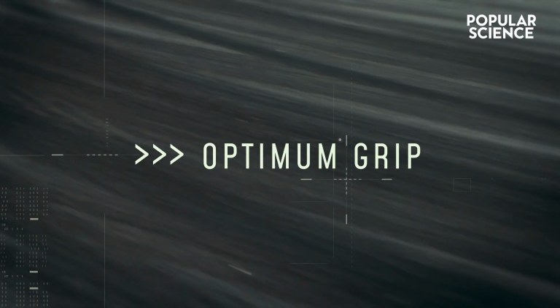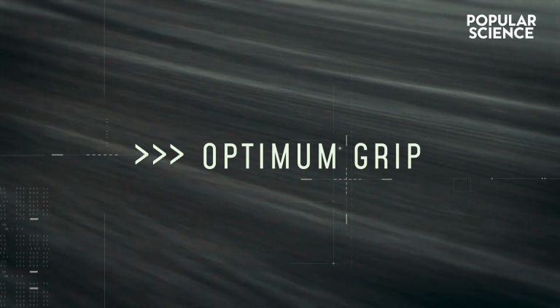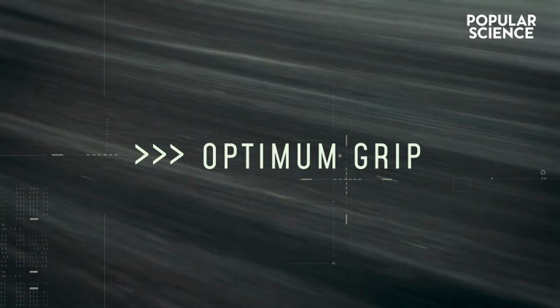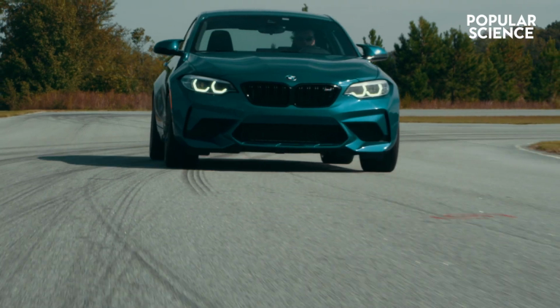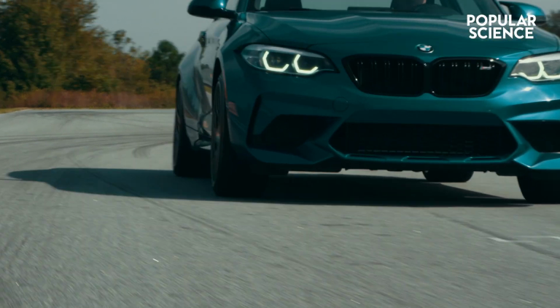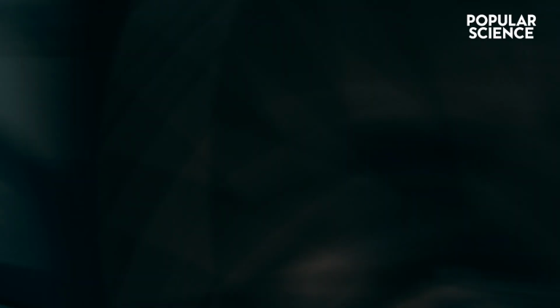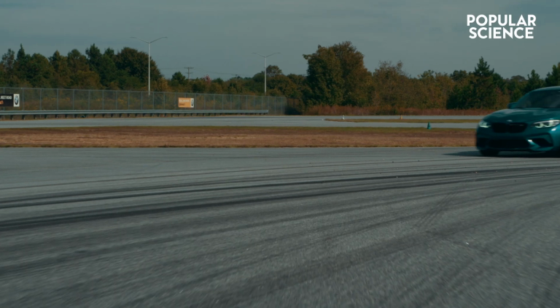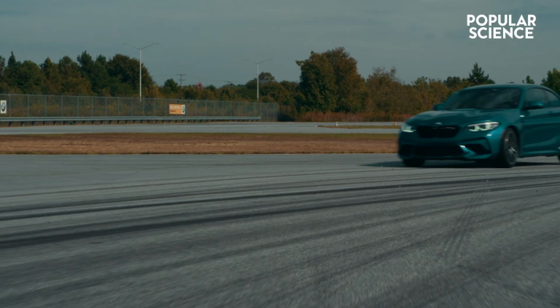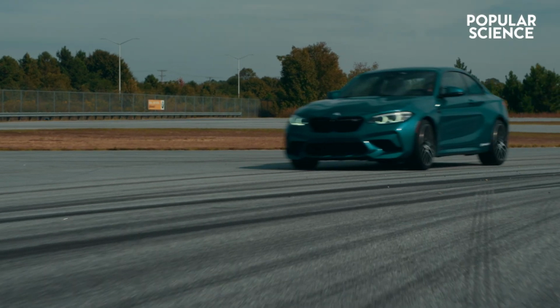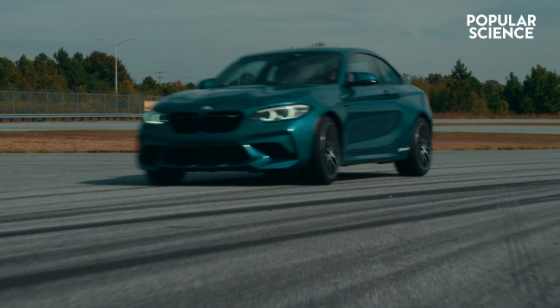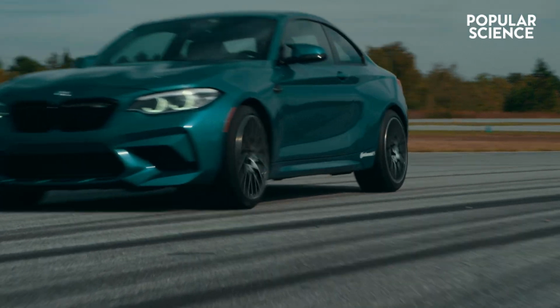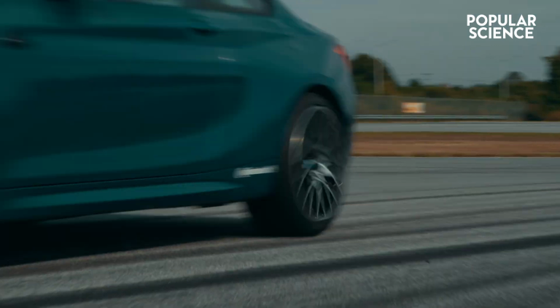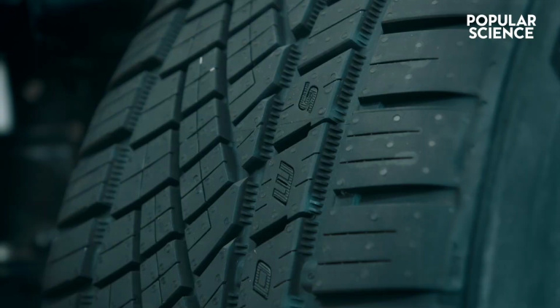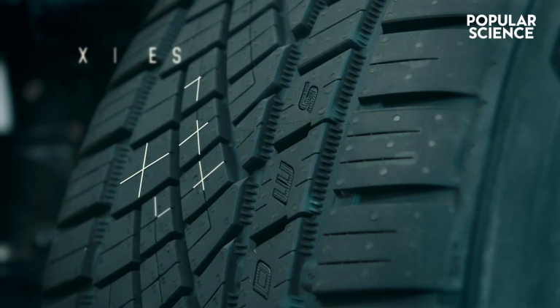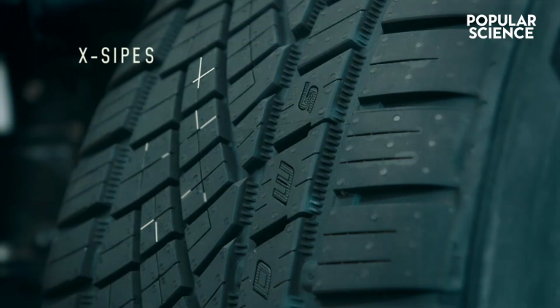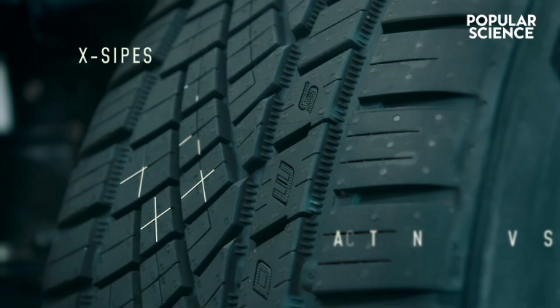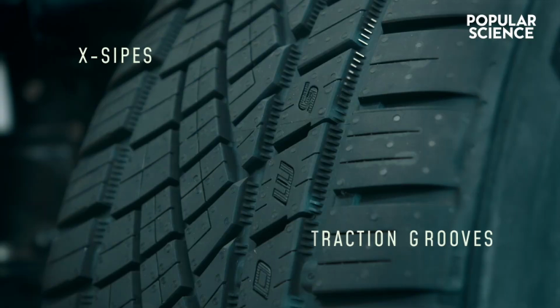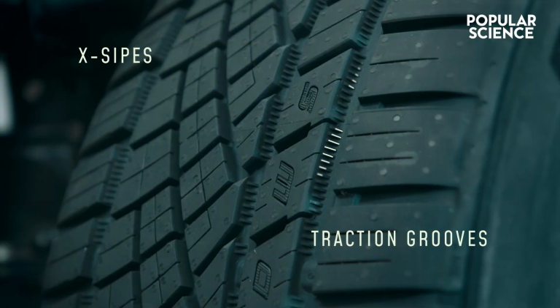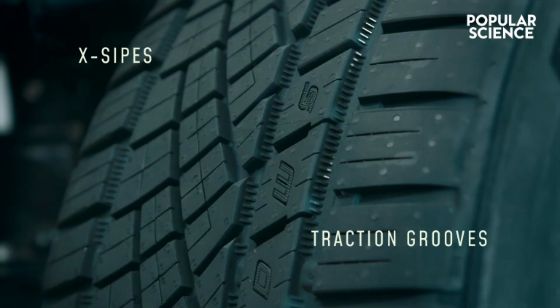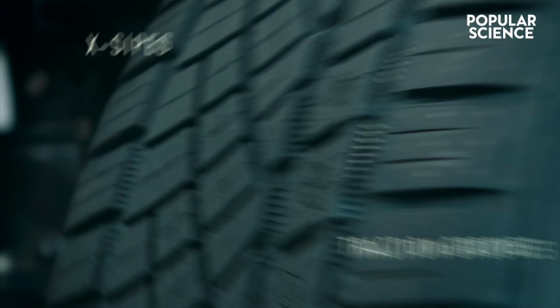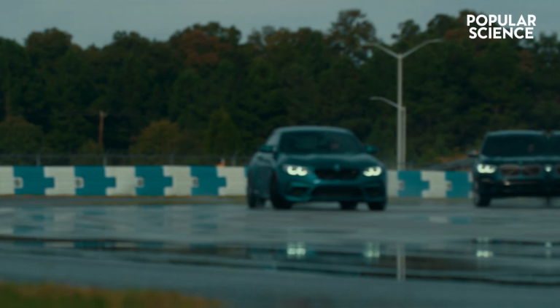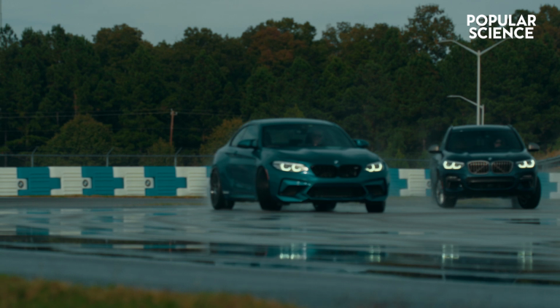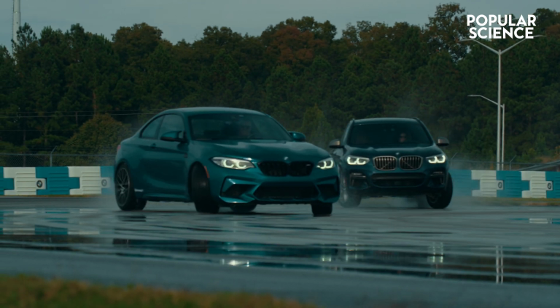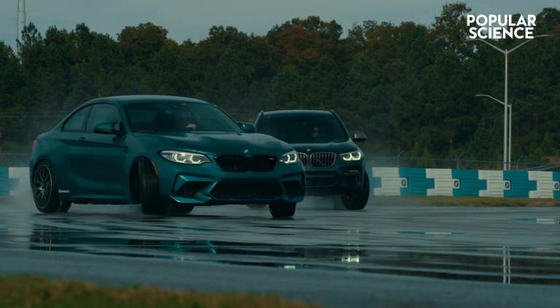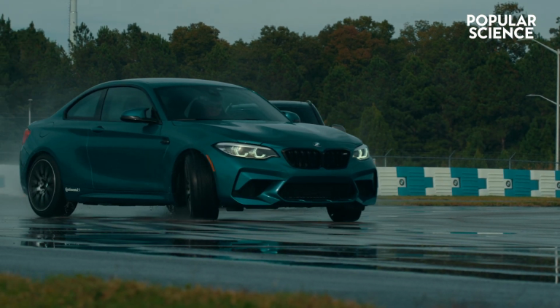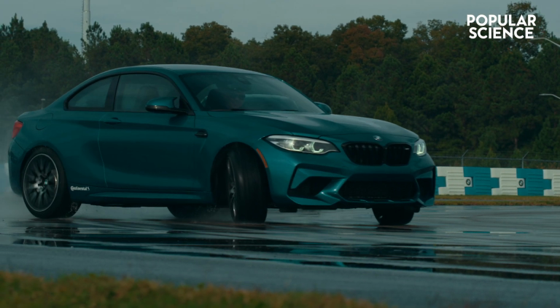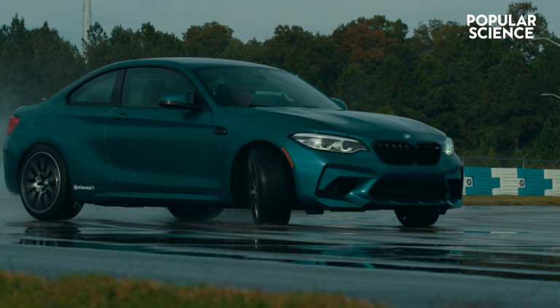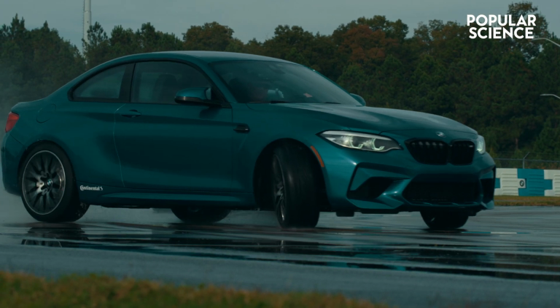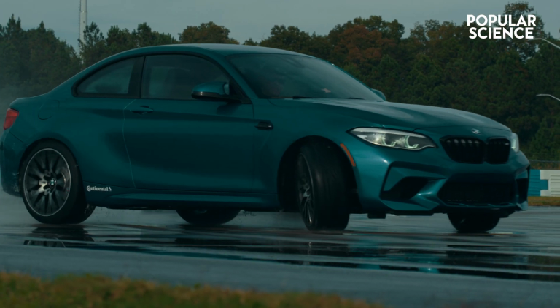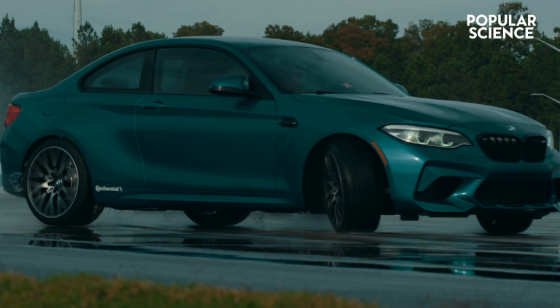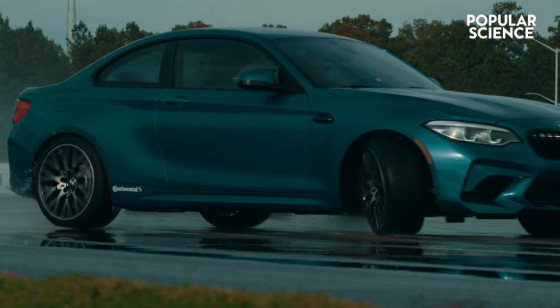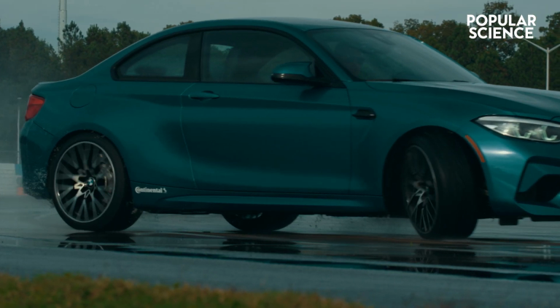Features like the Sport Plus technology improve handling and grip with X-sipes and traction grooves that create precise handling and even security on wet, slippery roads.